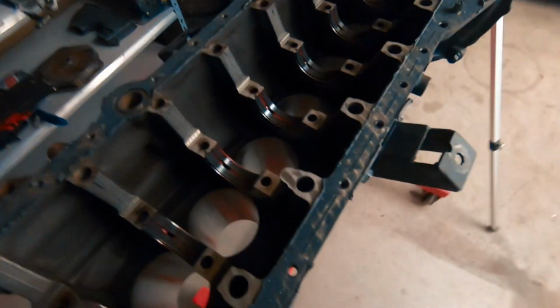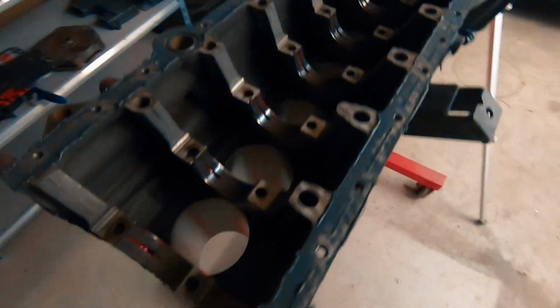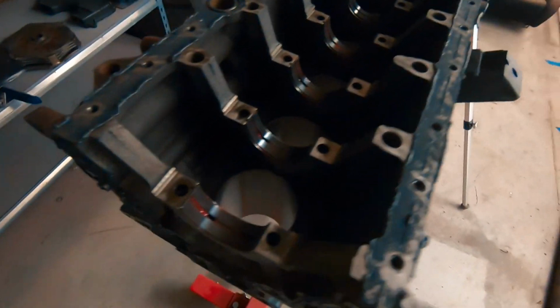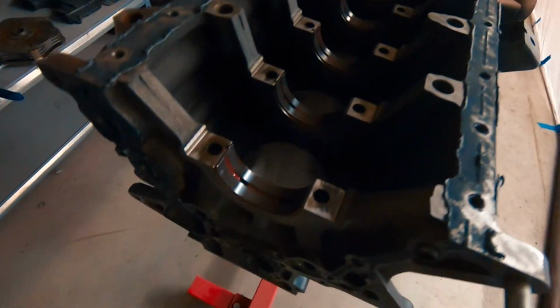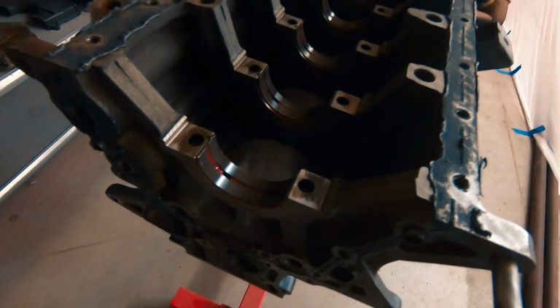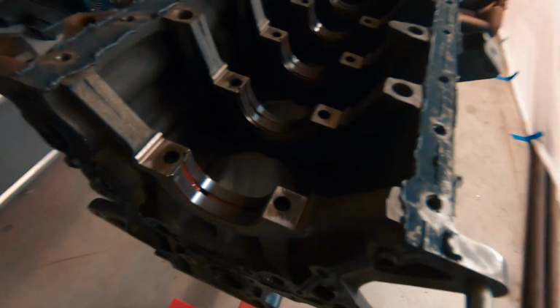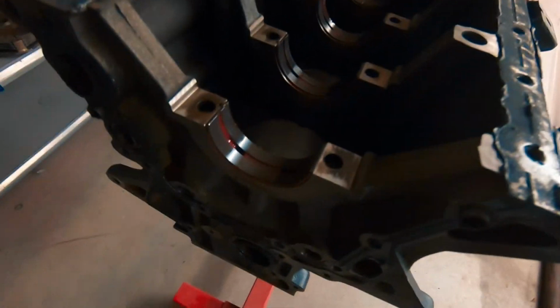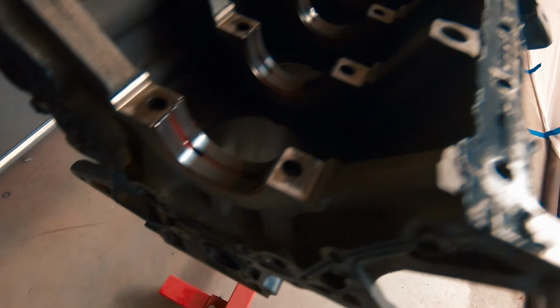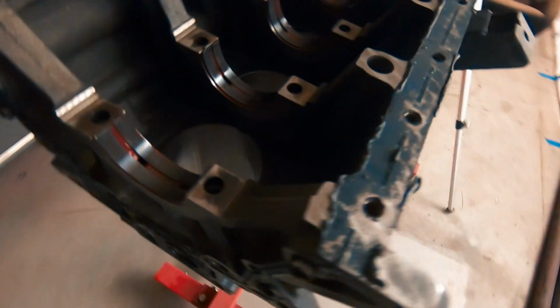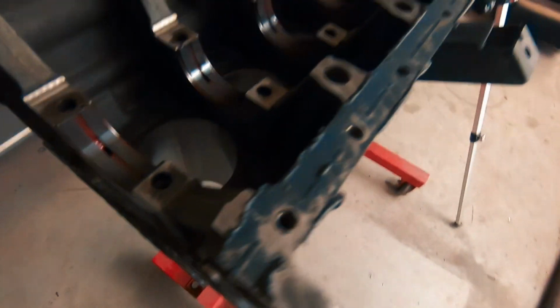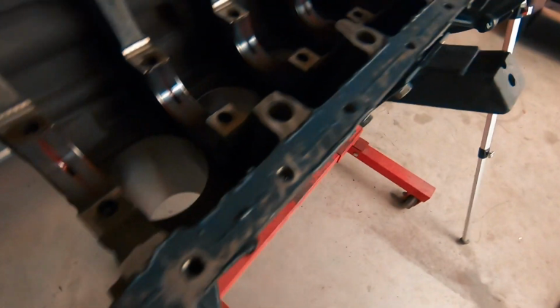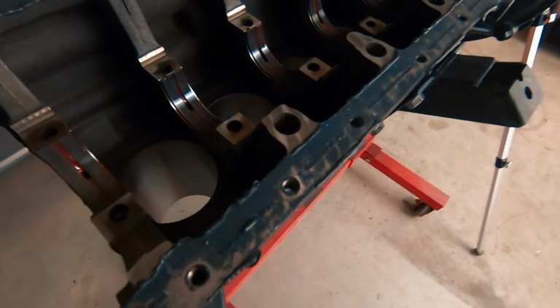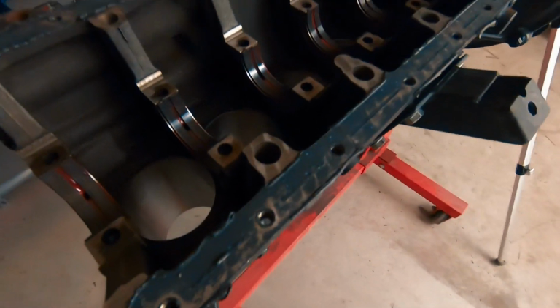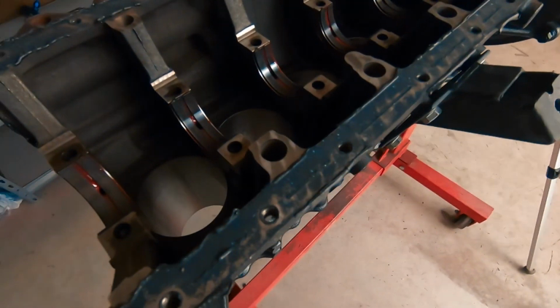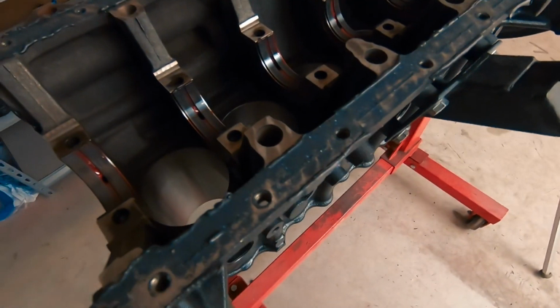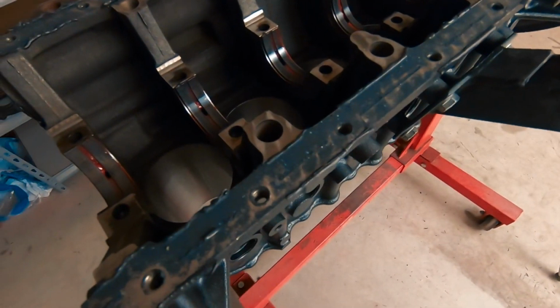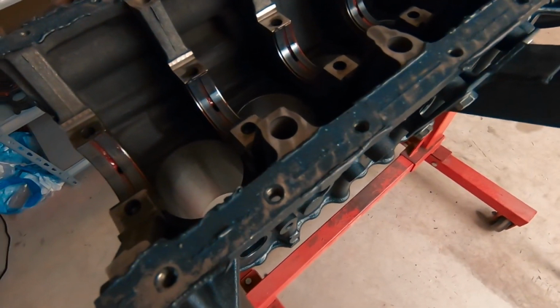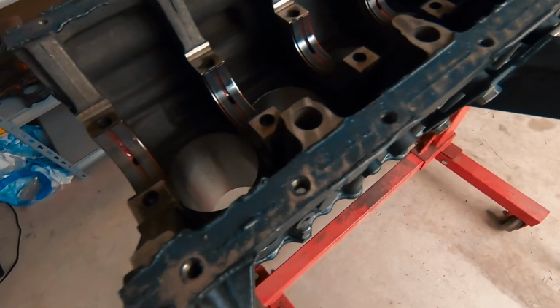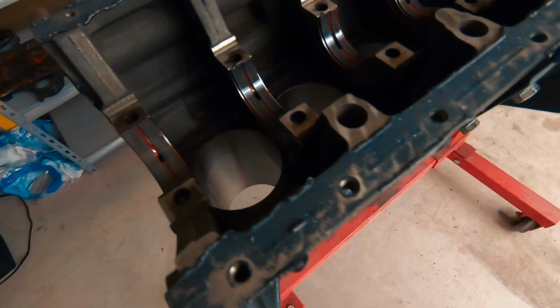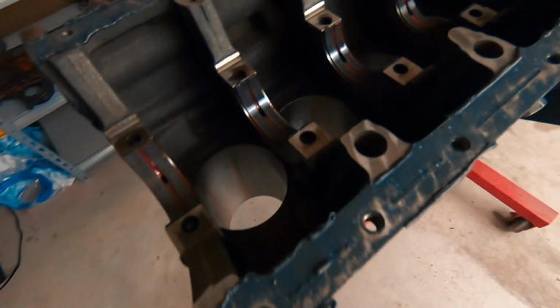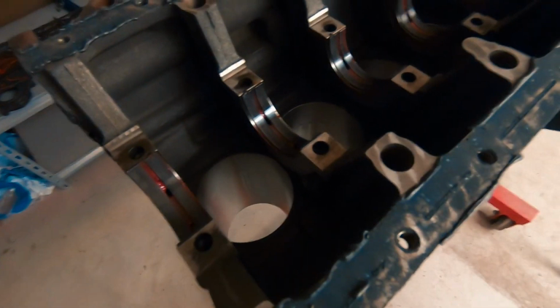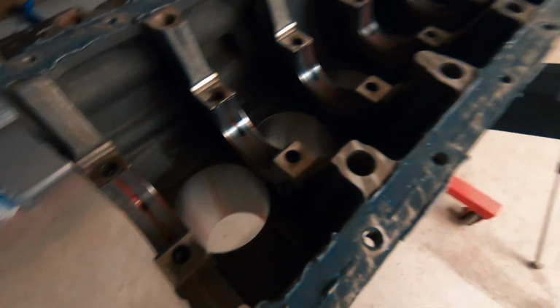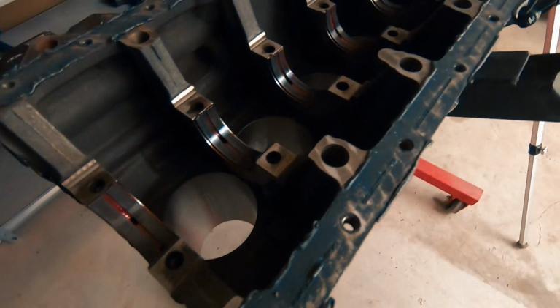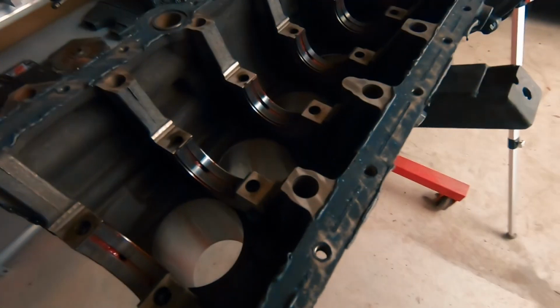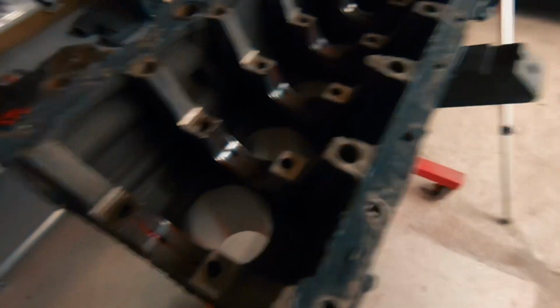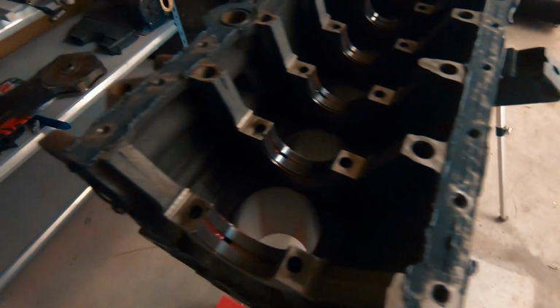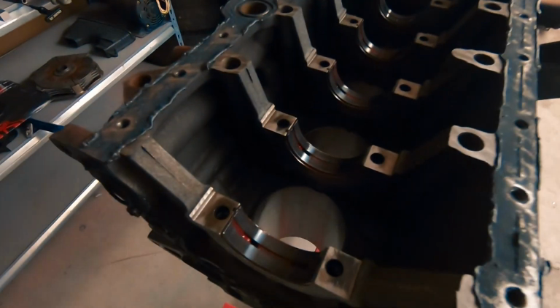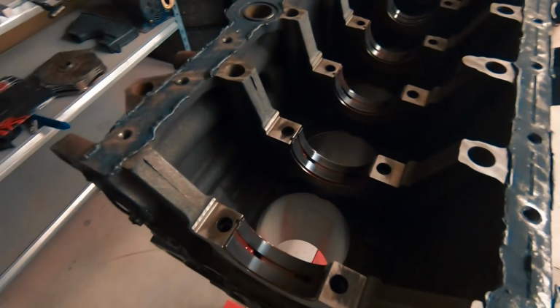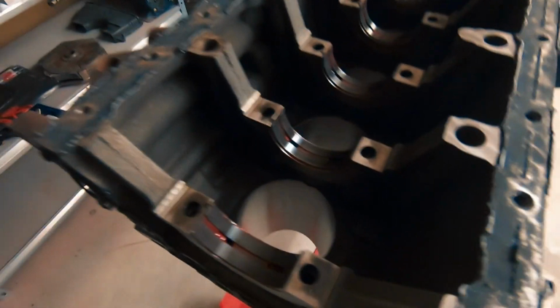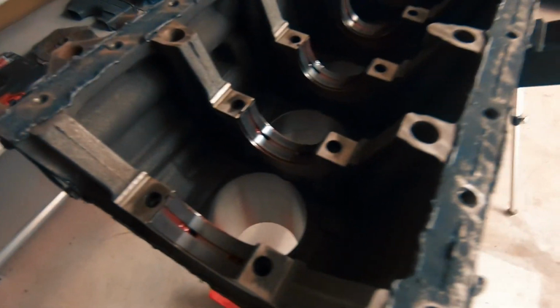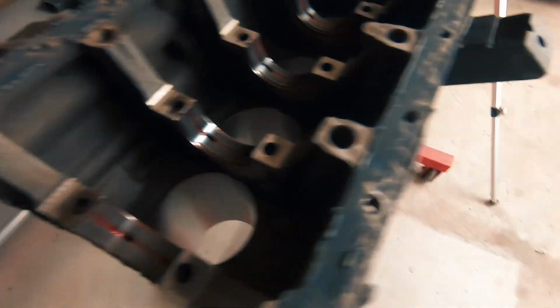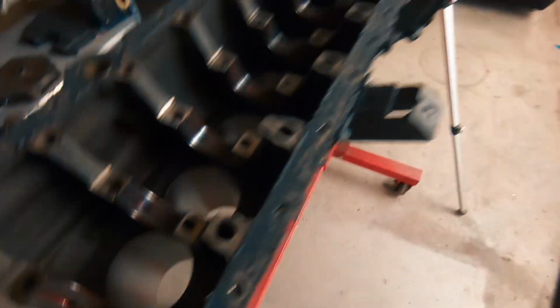The block has already been machined. I did clearance the rods already, so I'll get everything going and start throwing the crank in, pistons, and see how far we get today.